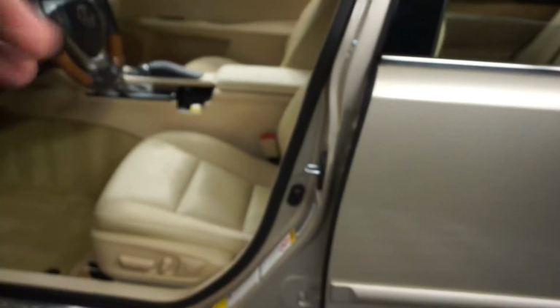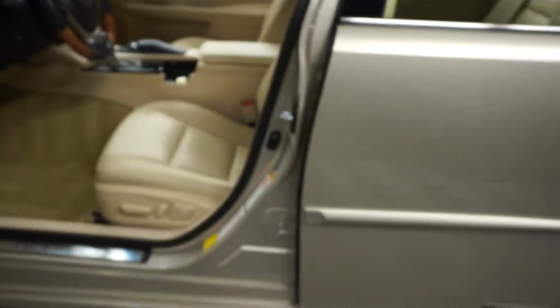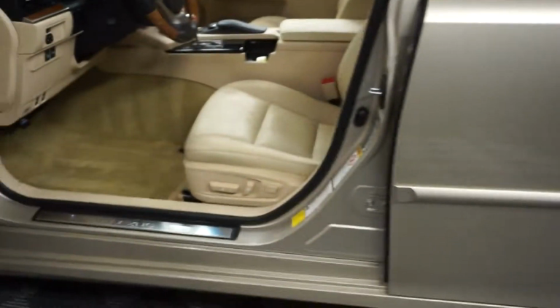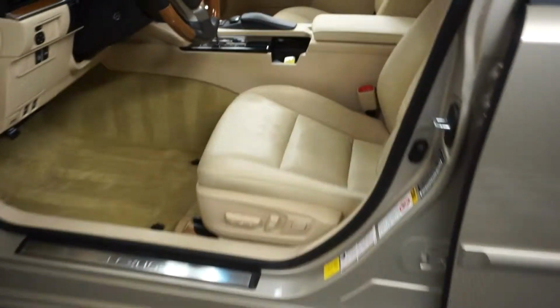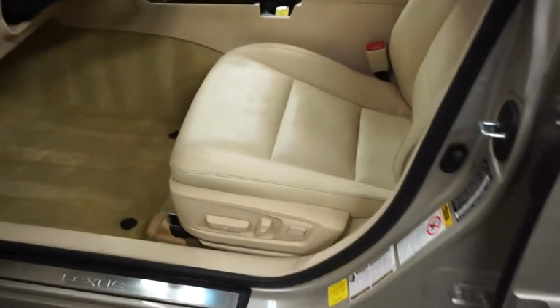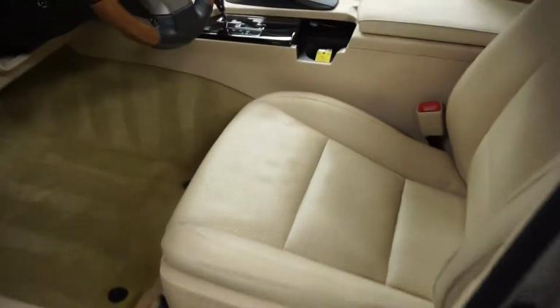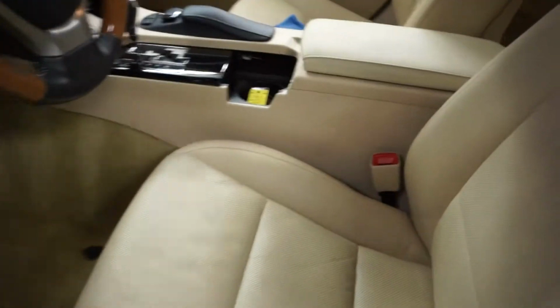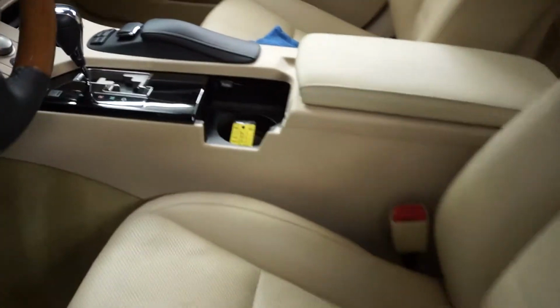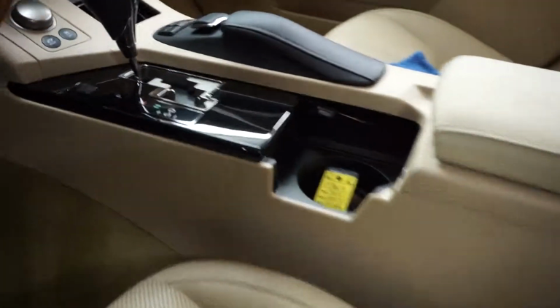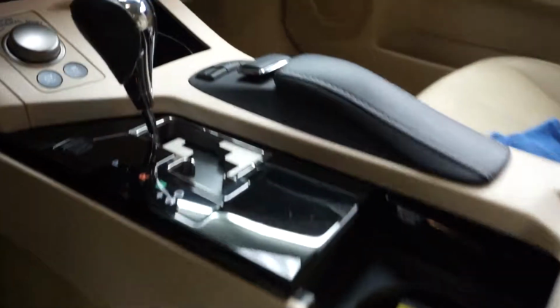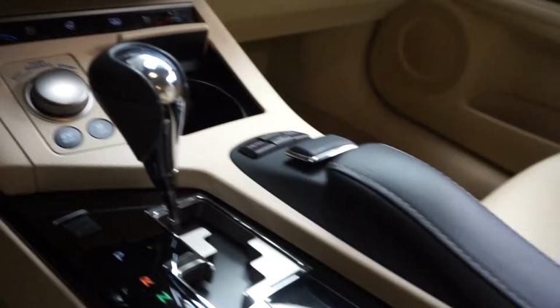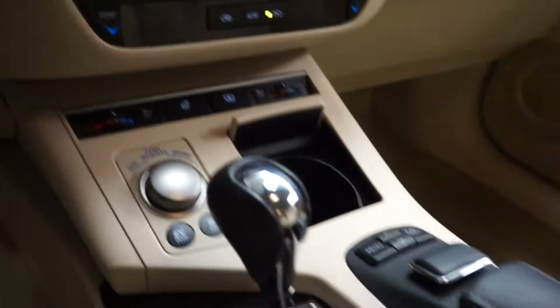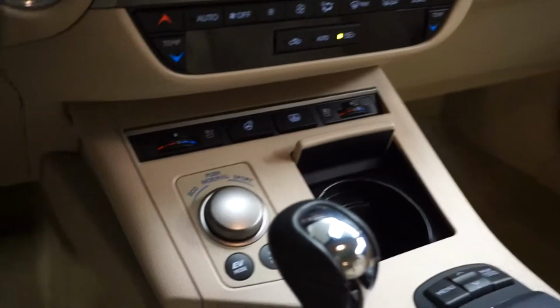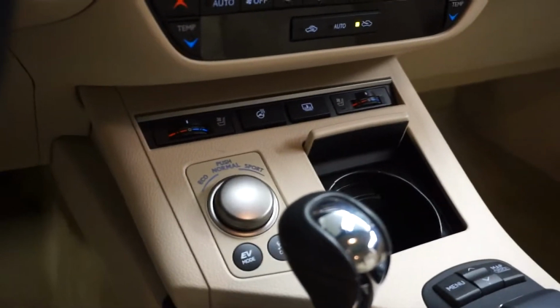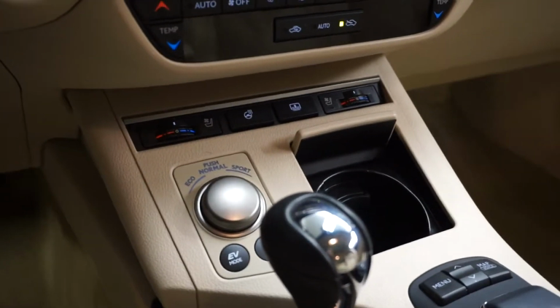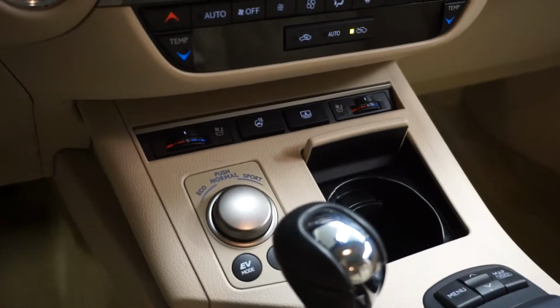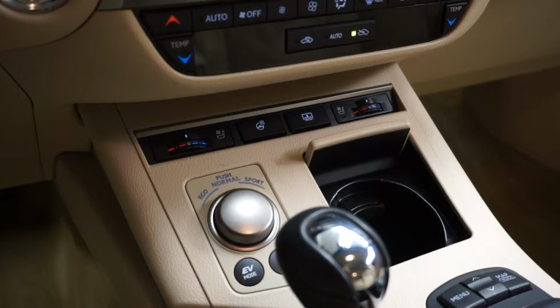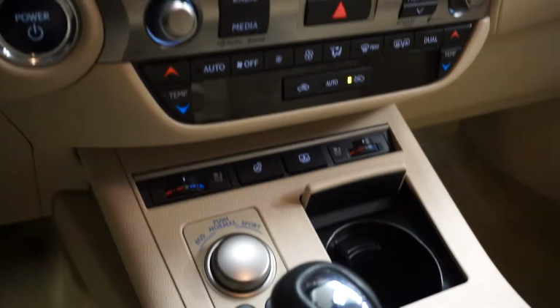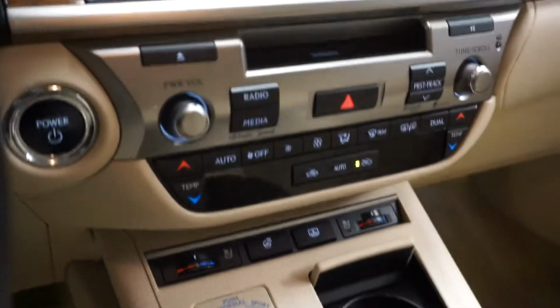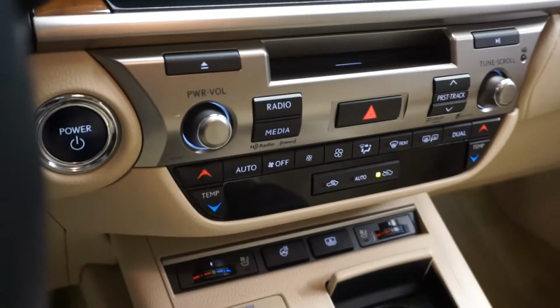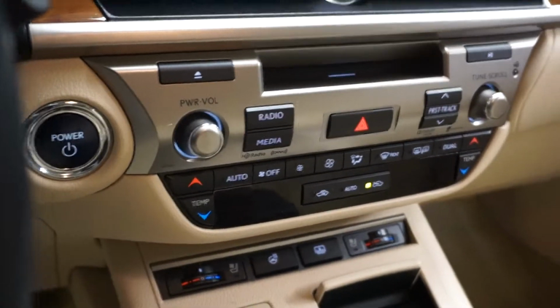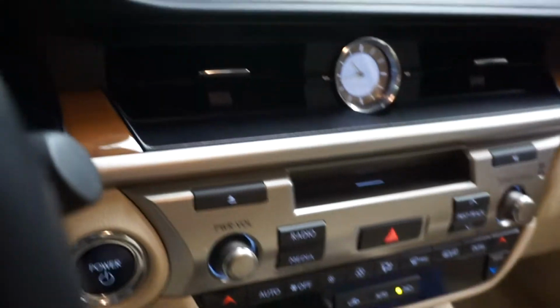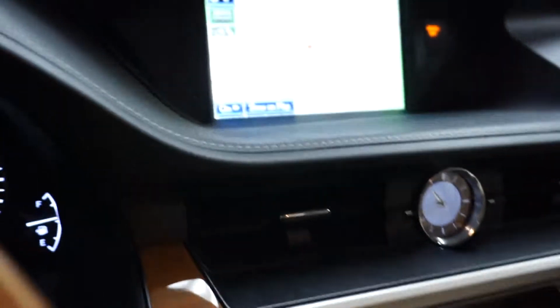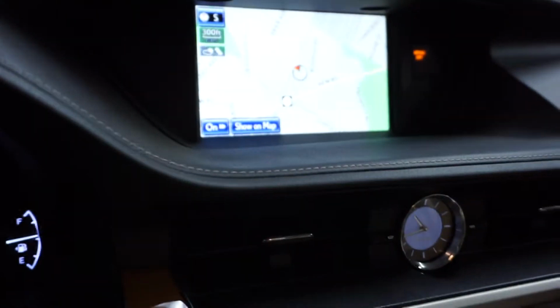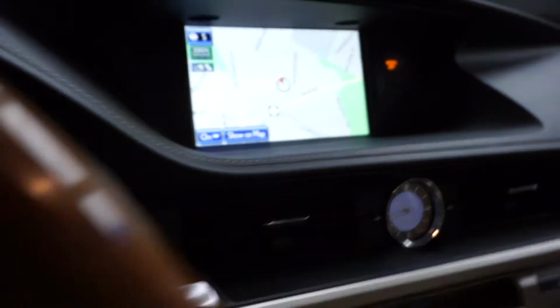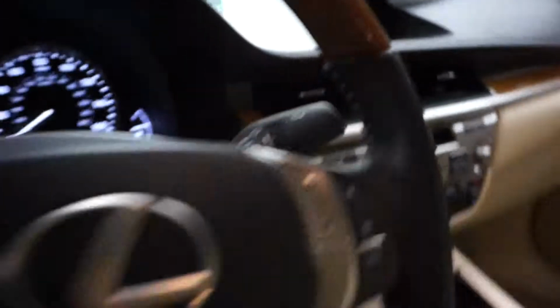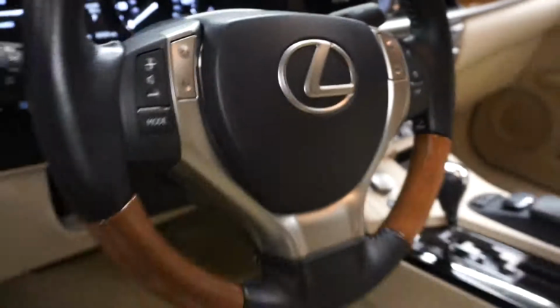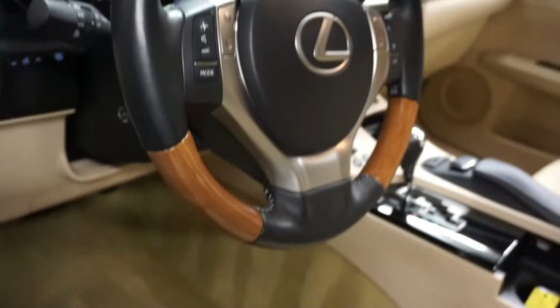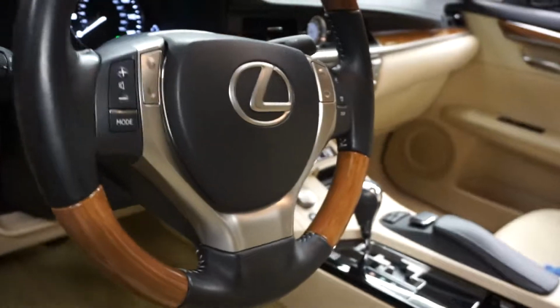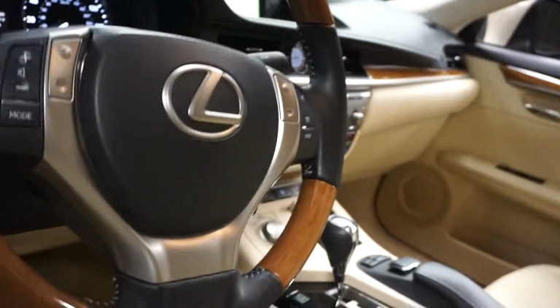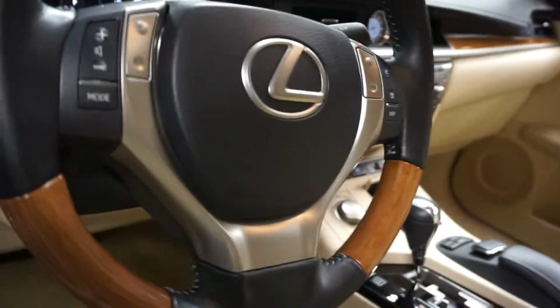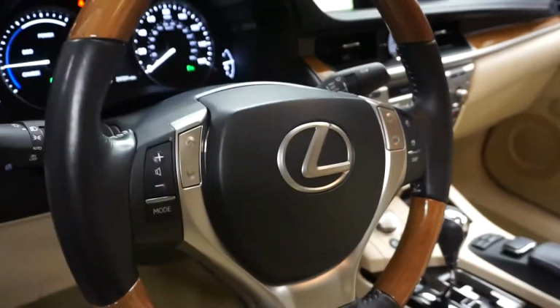This one is tan, got a tan leather interior, power bucket seats, heated and cooled seats, heated steering, power rear shade, CD, satellite radio, navigation, rear view camera, and wooden leather steering.